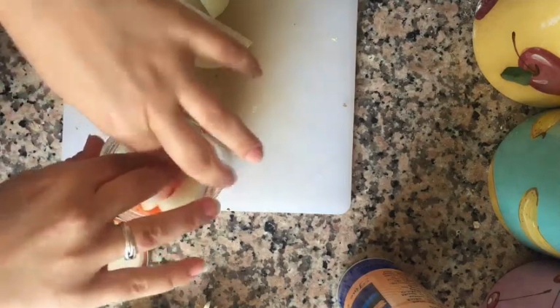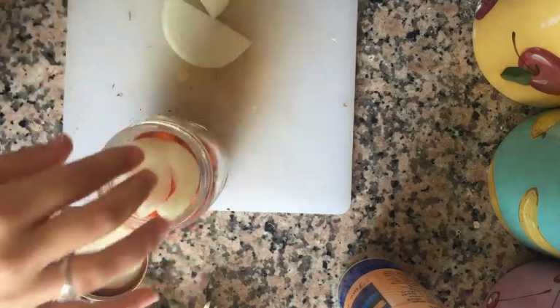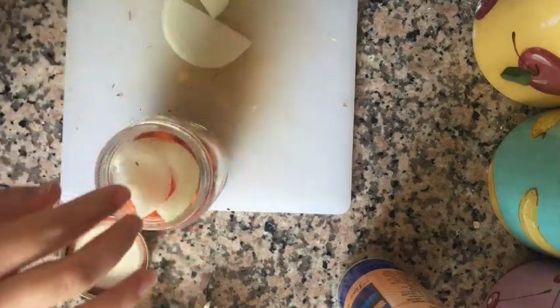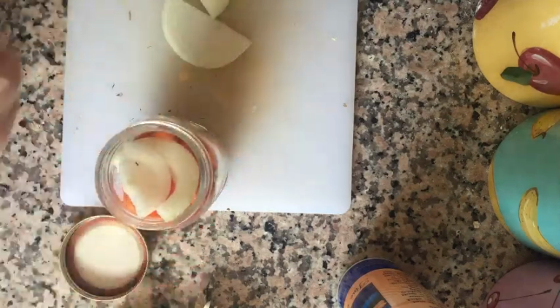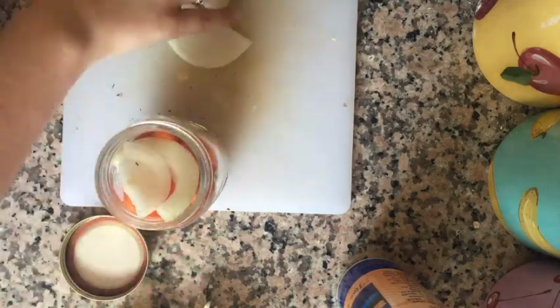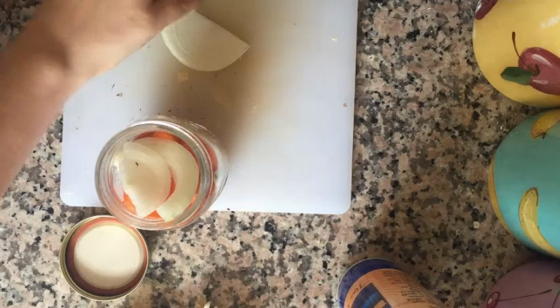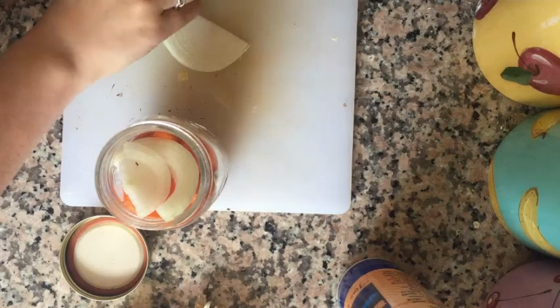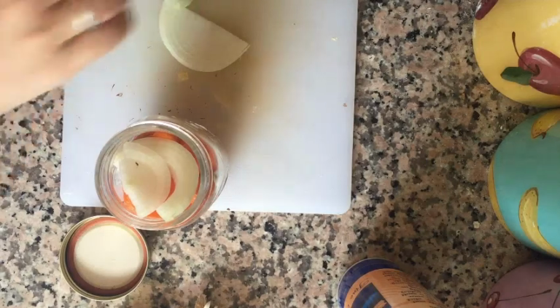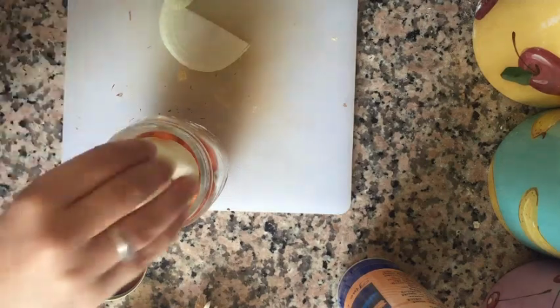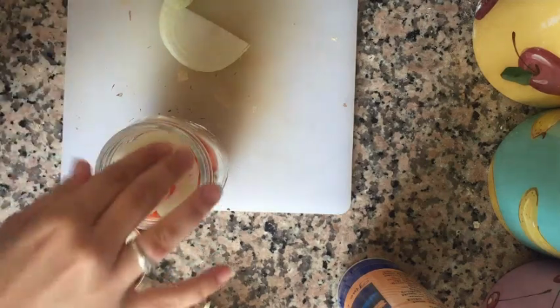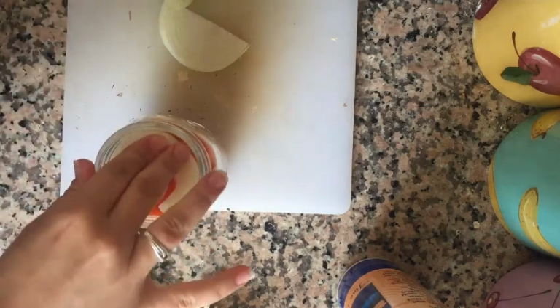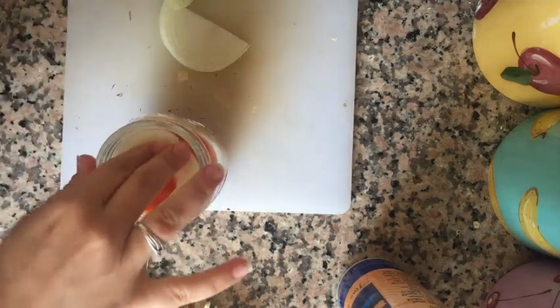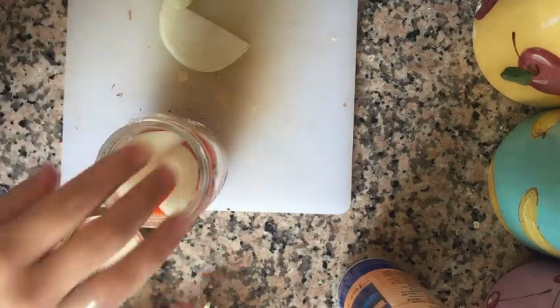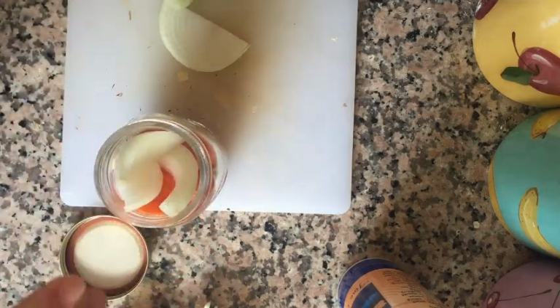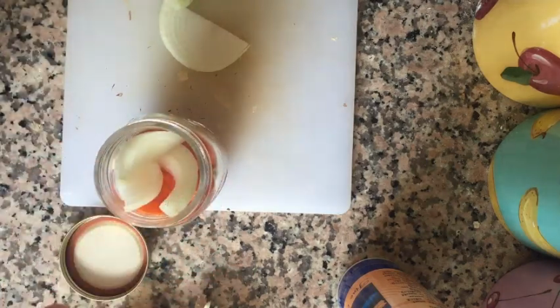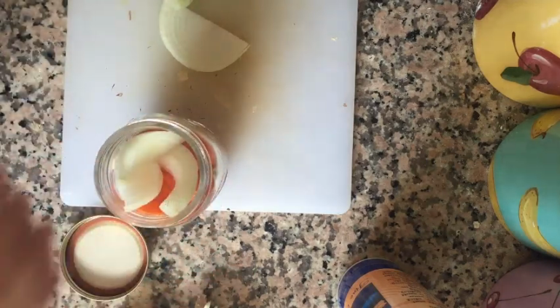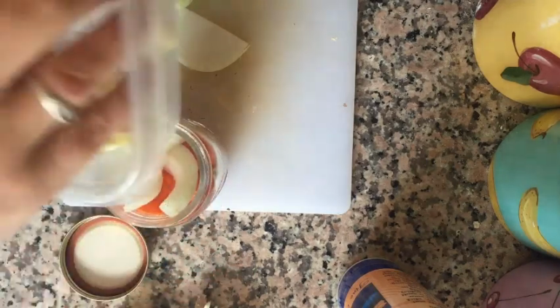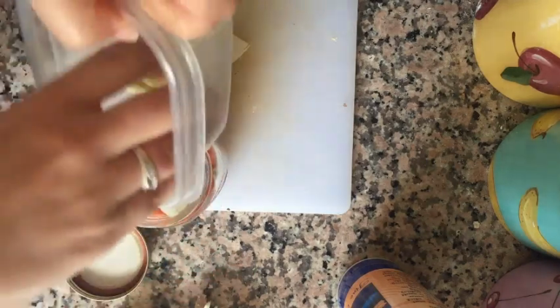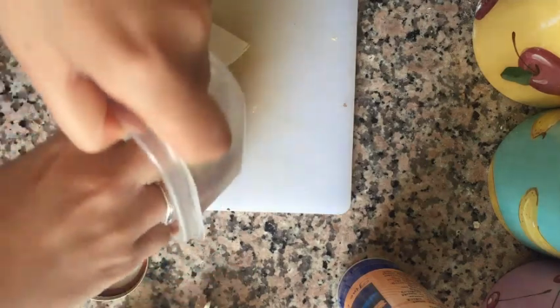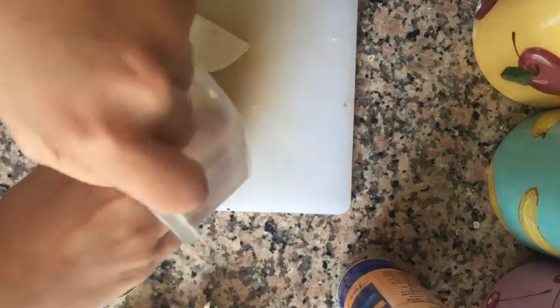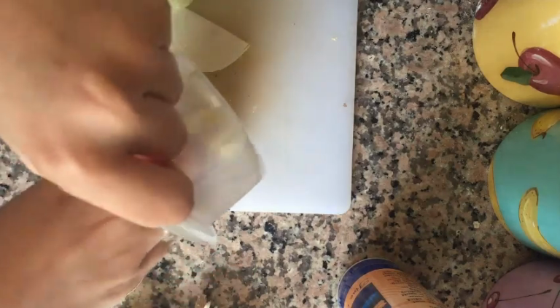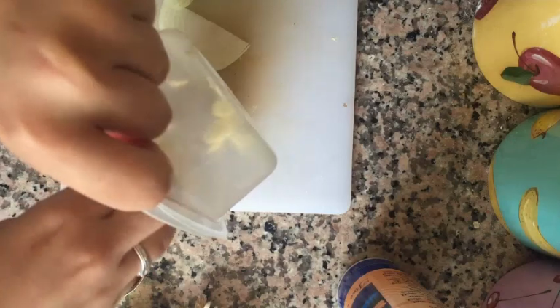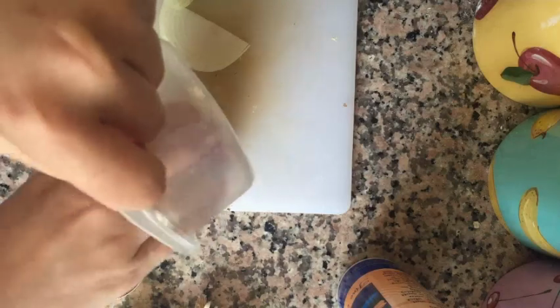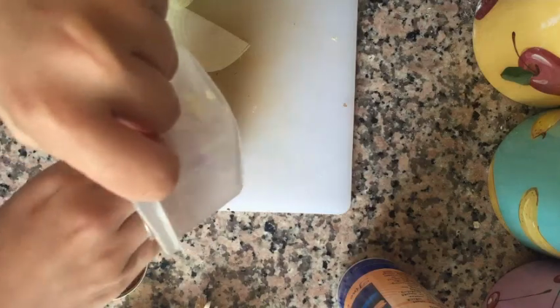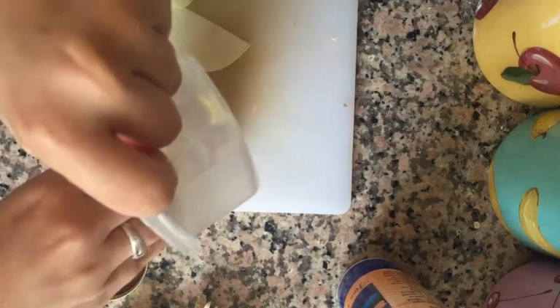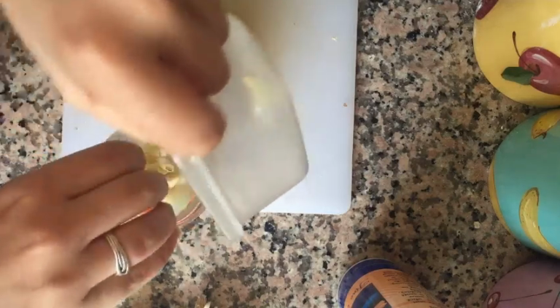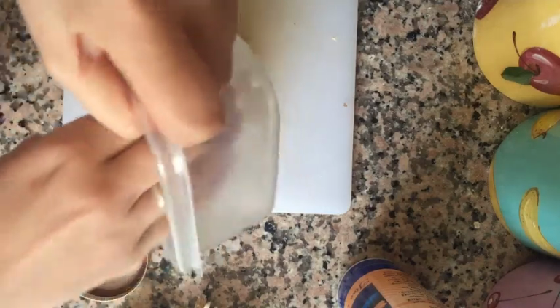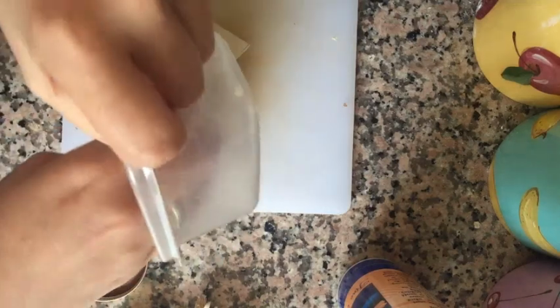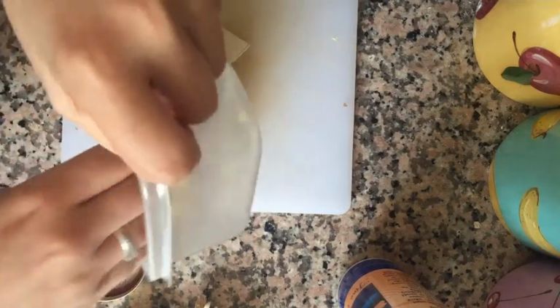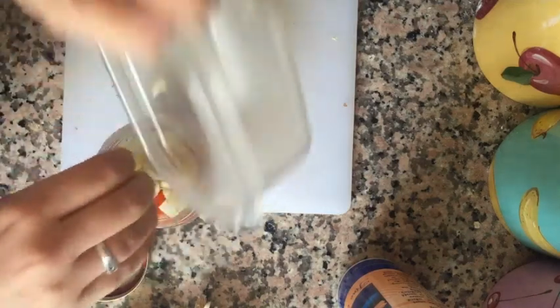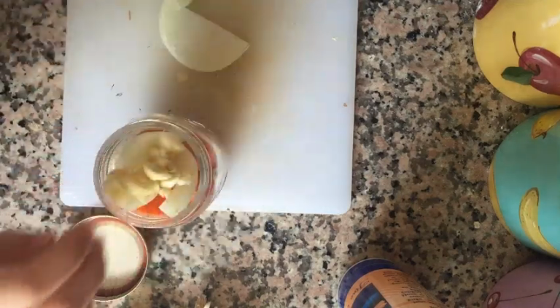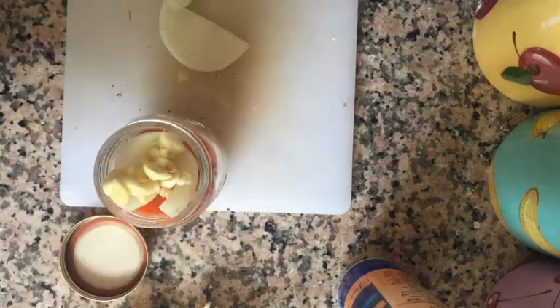Then I'm going to add the rest of my vegetables, as many as I can fit in the jar, and more of my seasonings. You can add however much of each thing that you want to eat in your pickles.